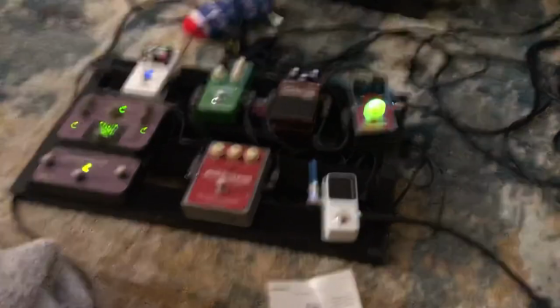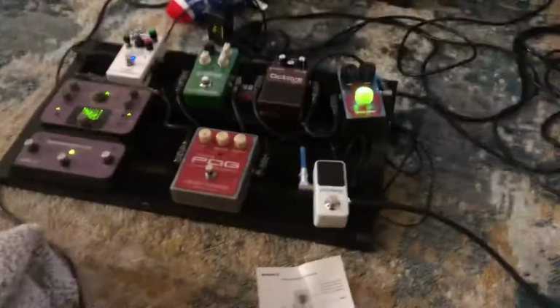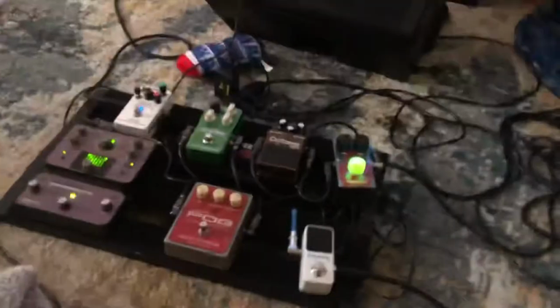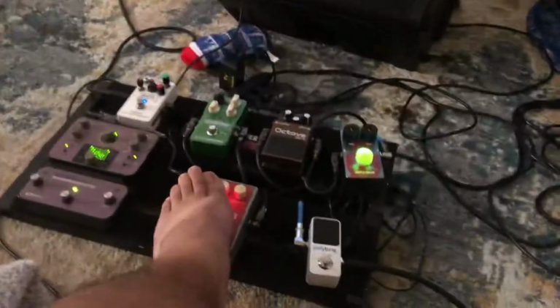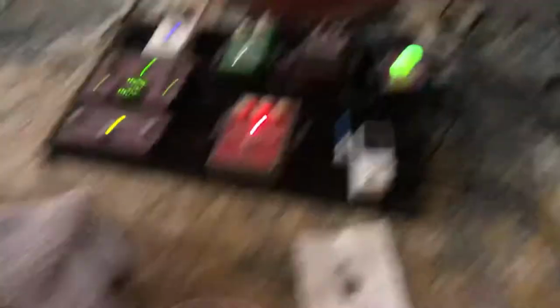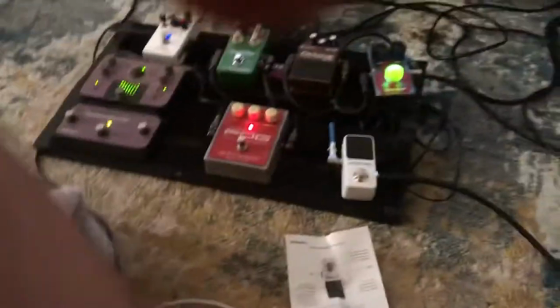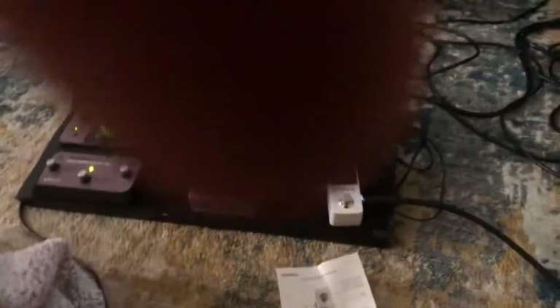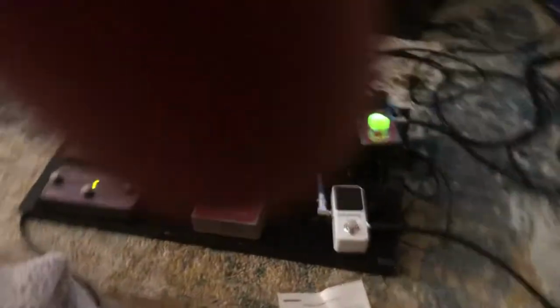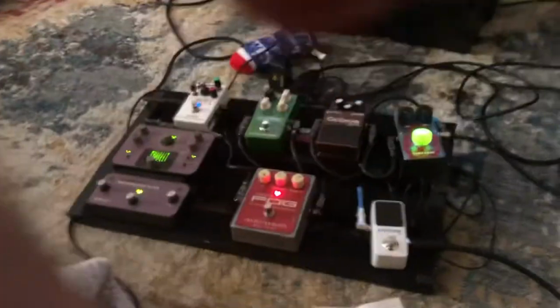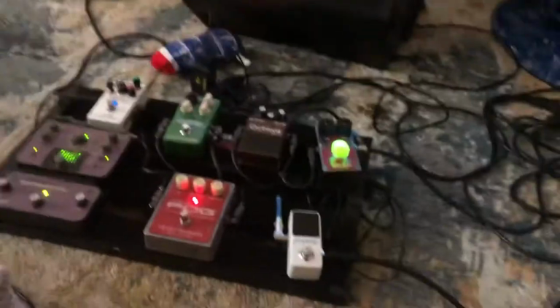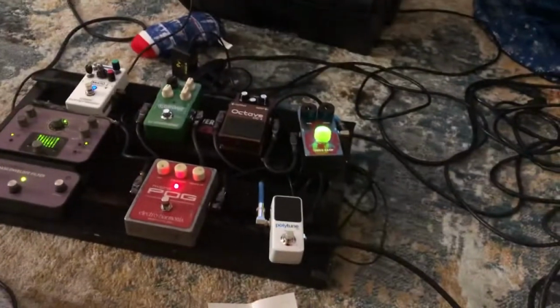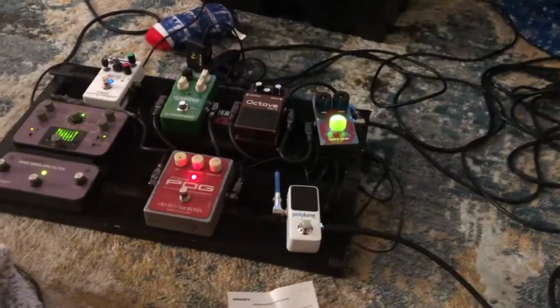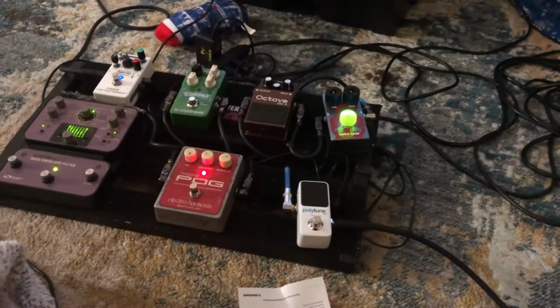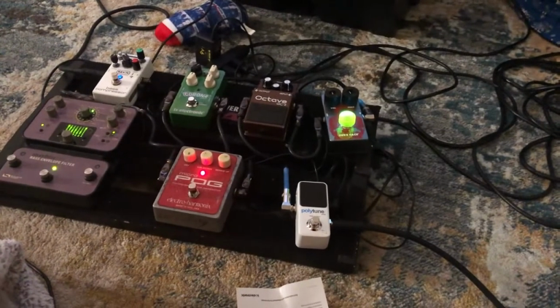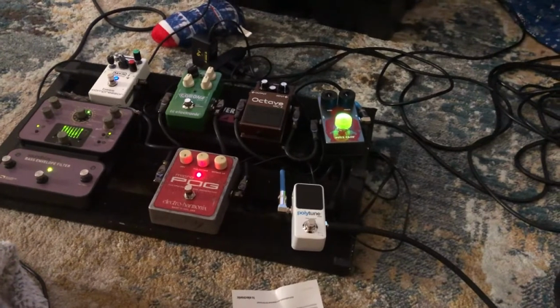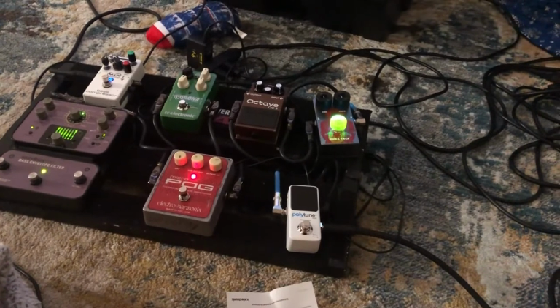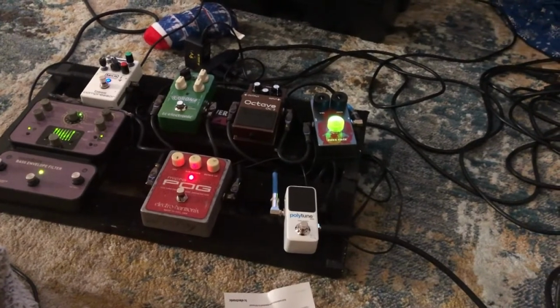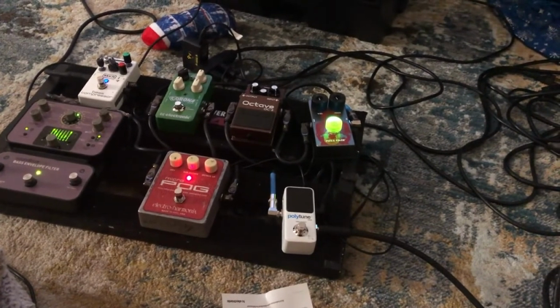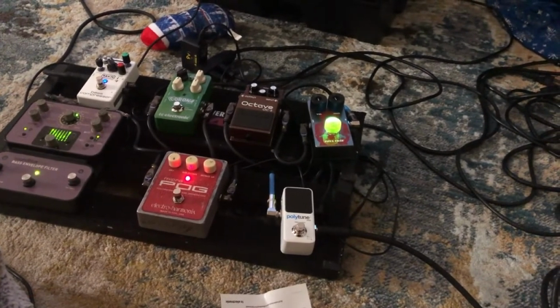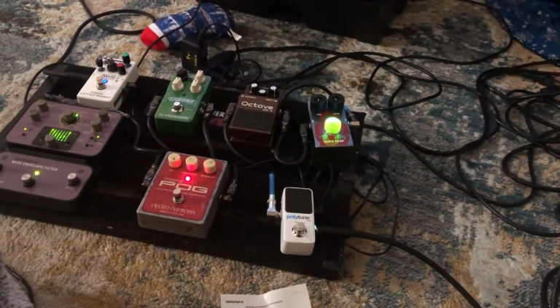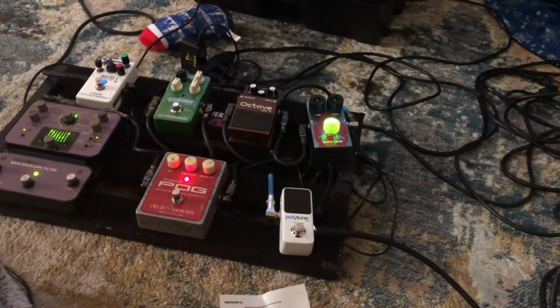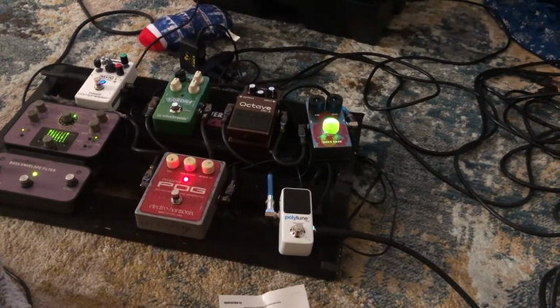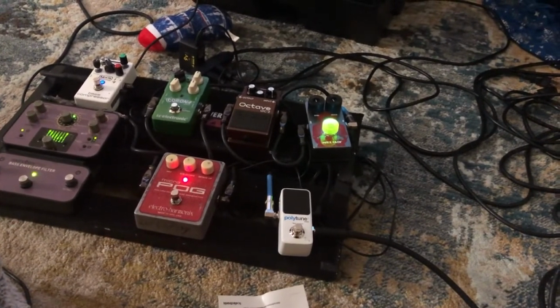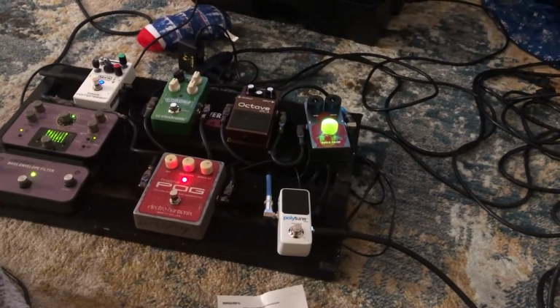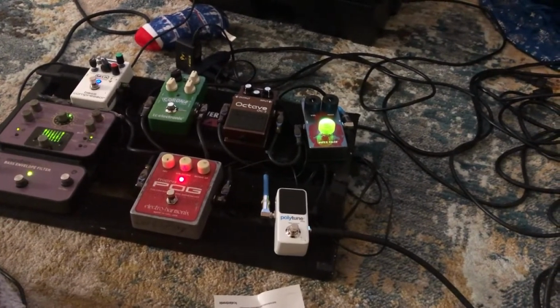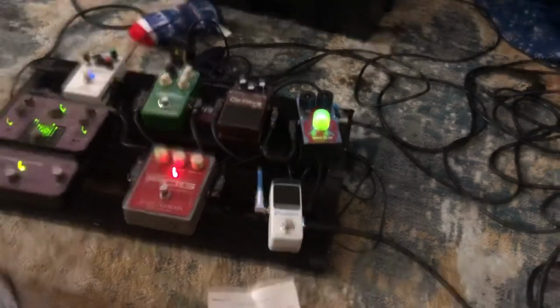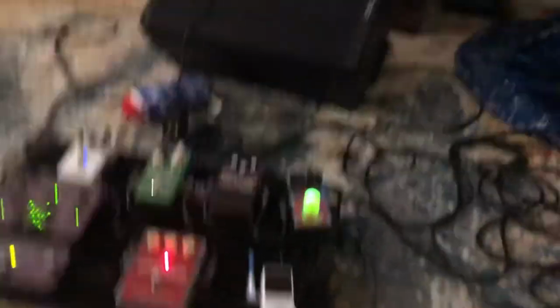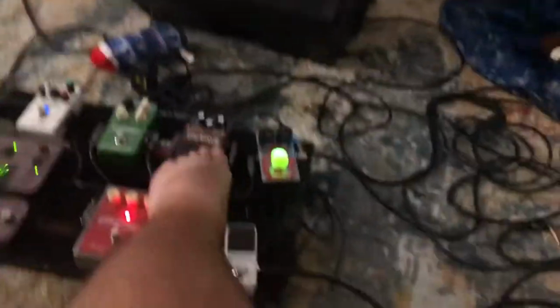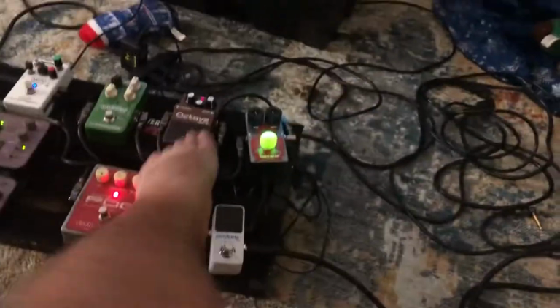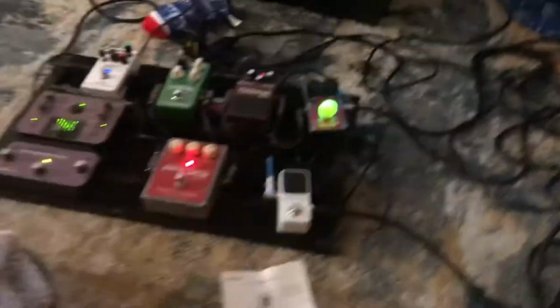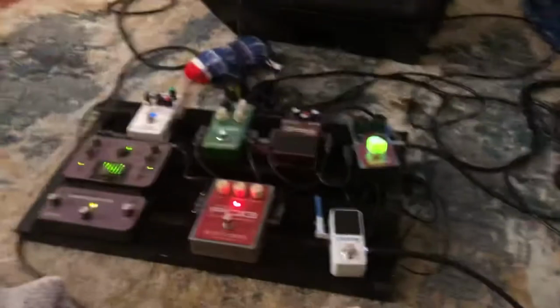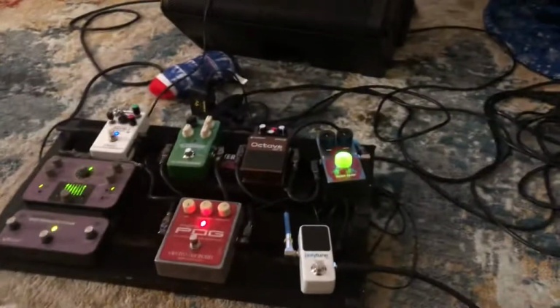Now I'm going to add my fuzz — this is really cool. Now I have to put my whole C2 with it. It sounds even more synthy.